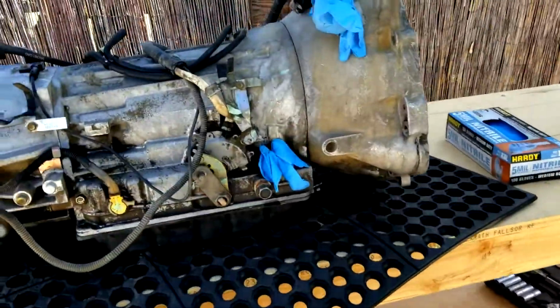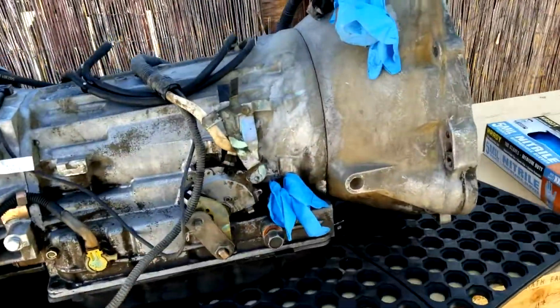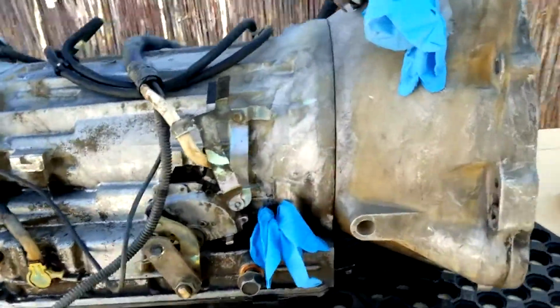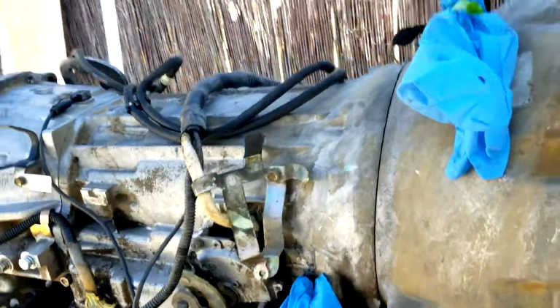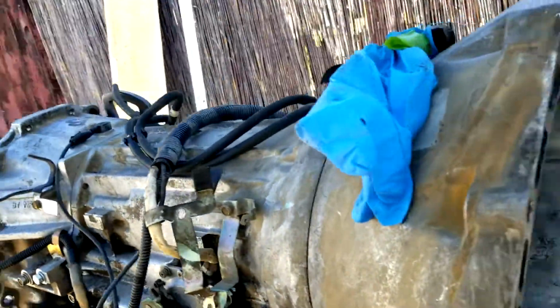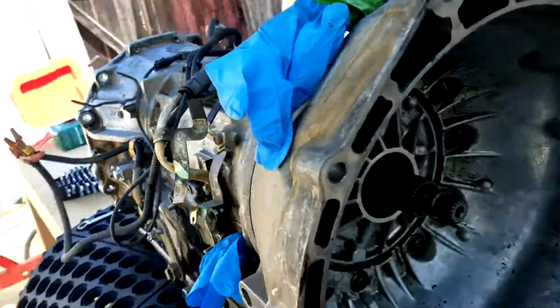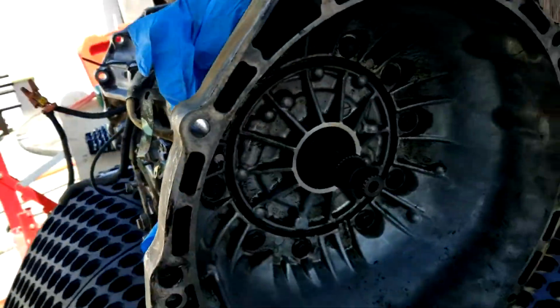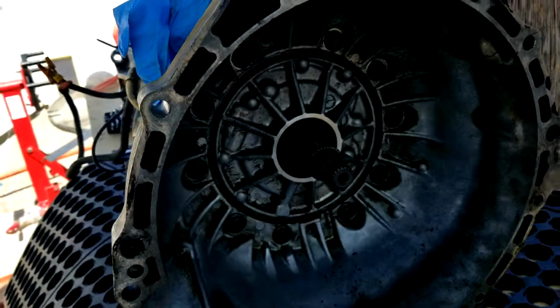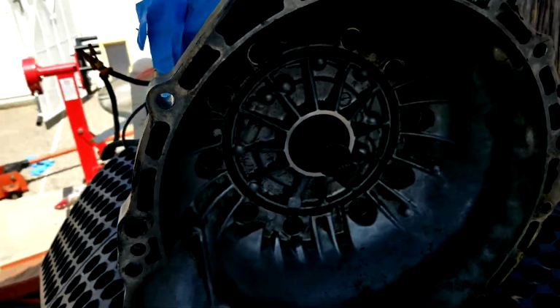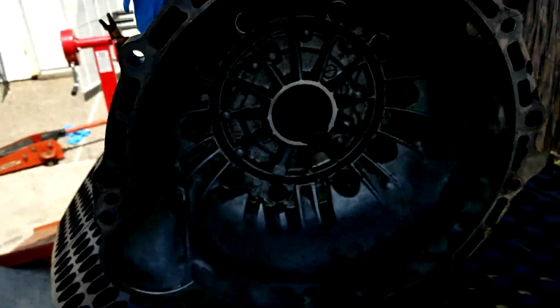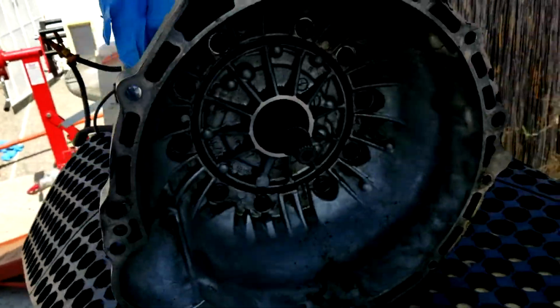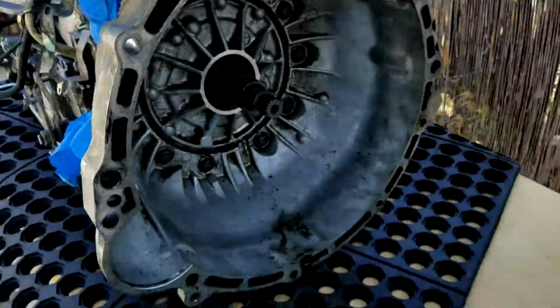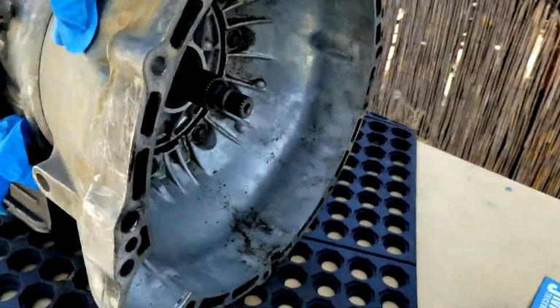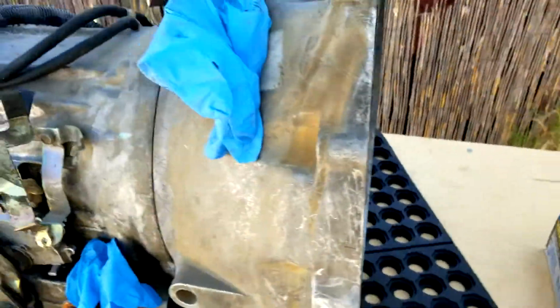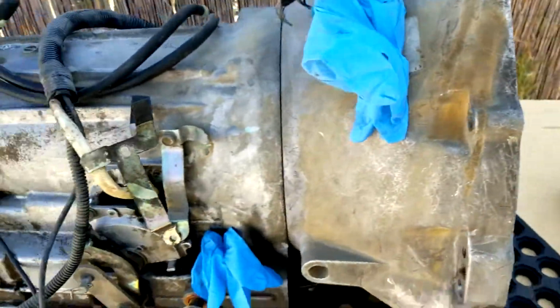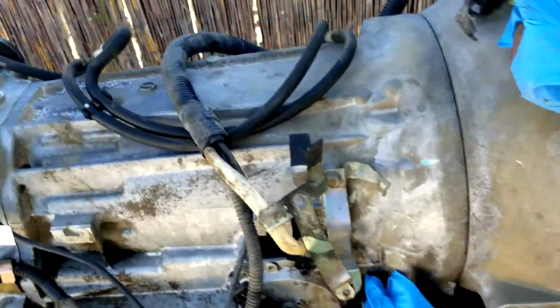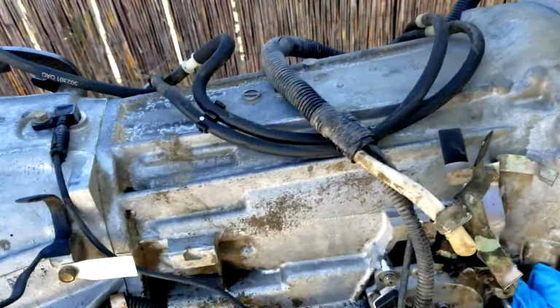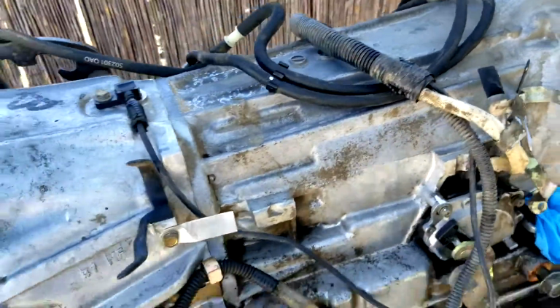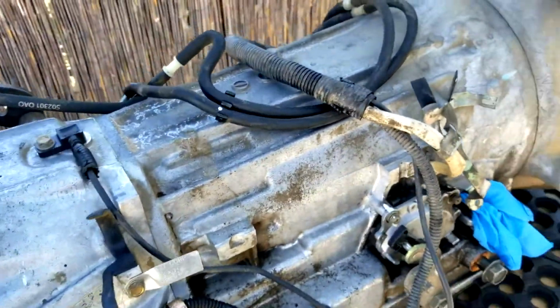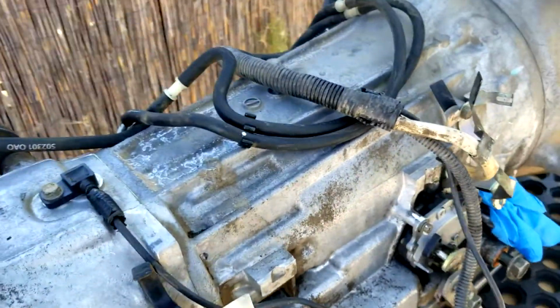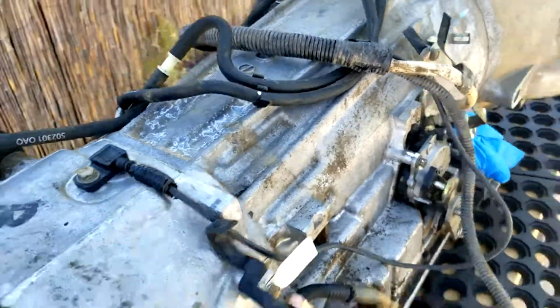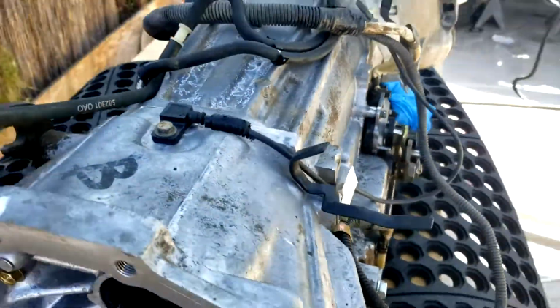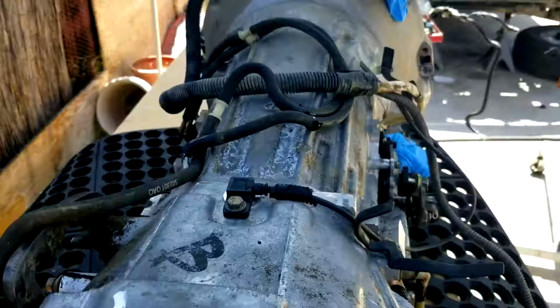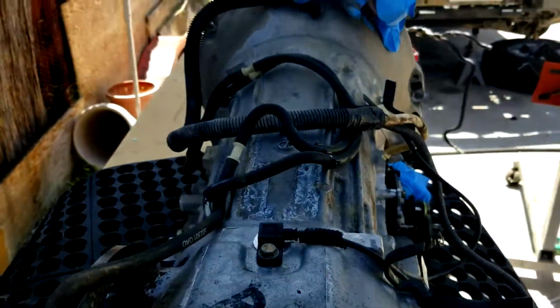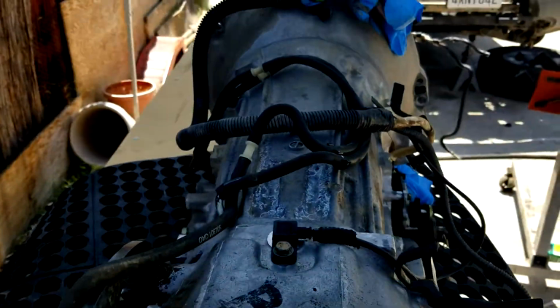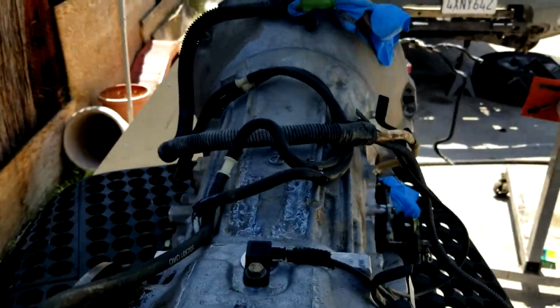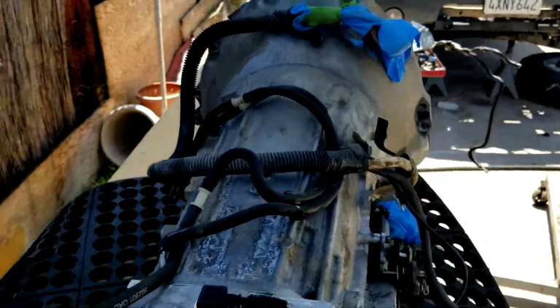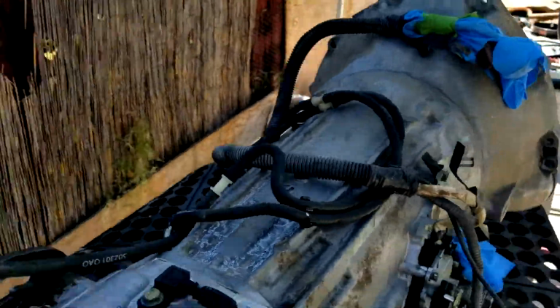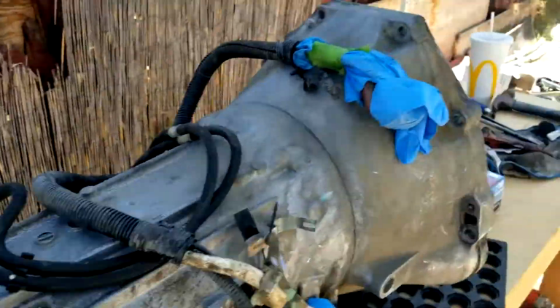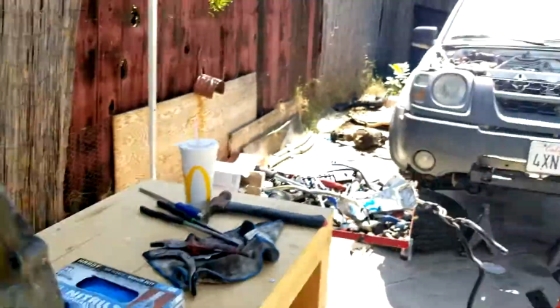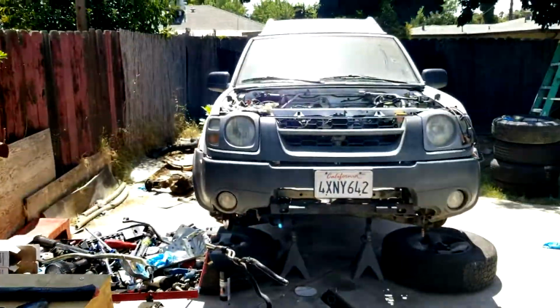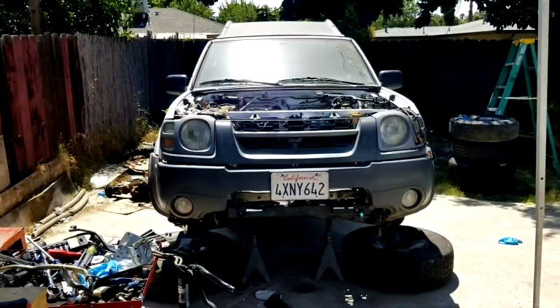I just wanted to show the transmission before I take it apart. Overall, I'm going to rebuild this 4x4 transmission out of a Nissan Xterra.